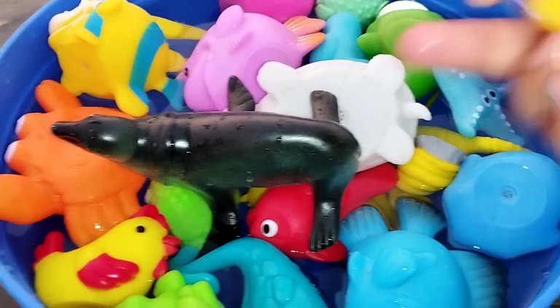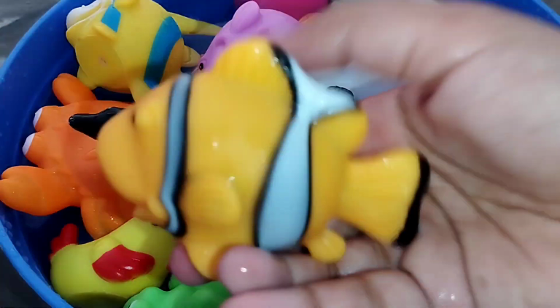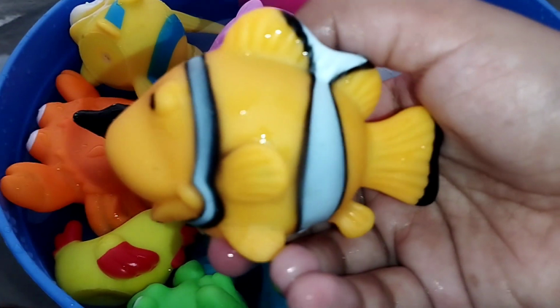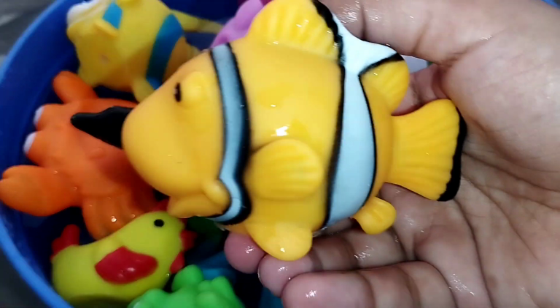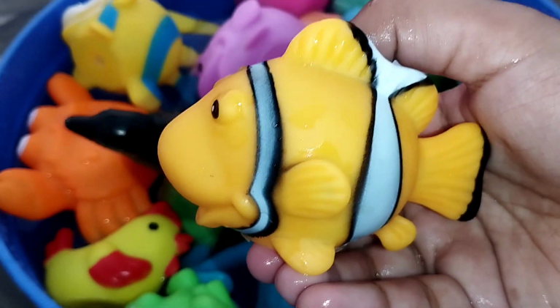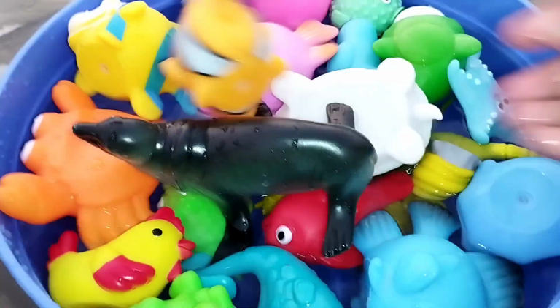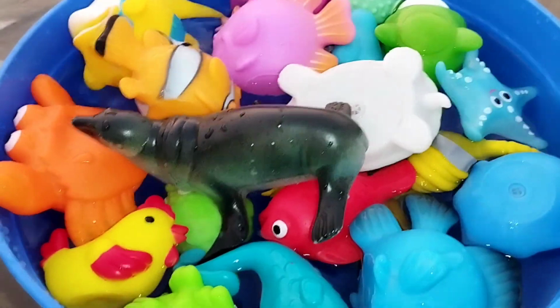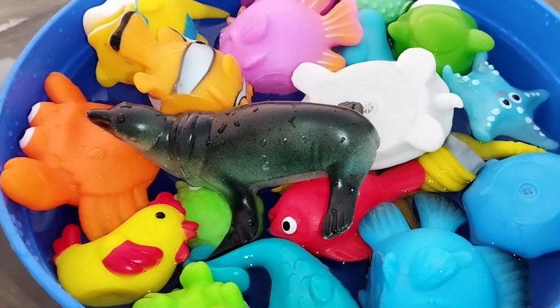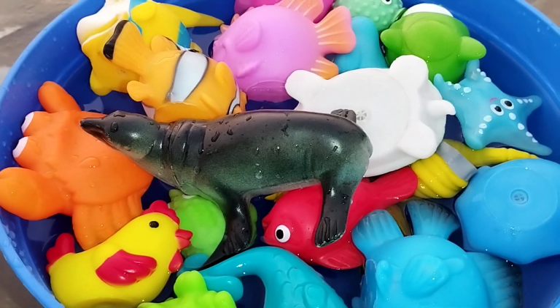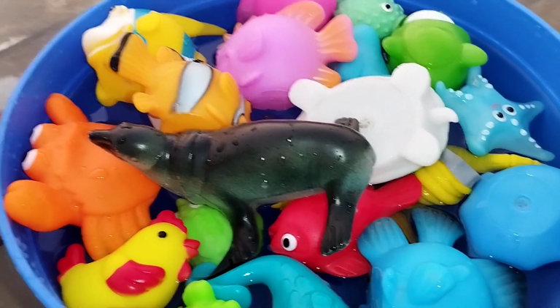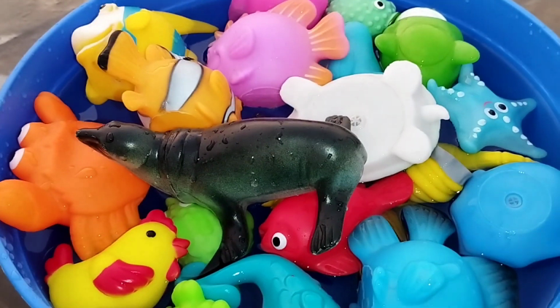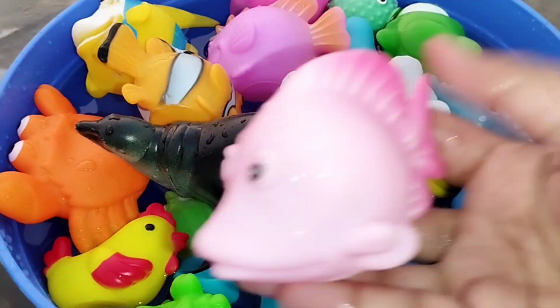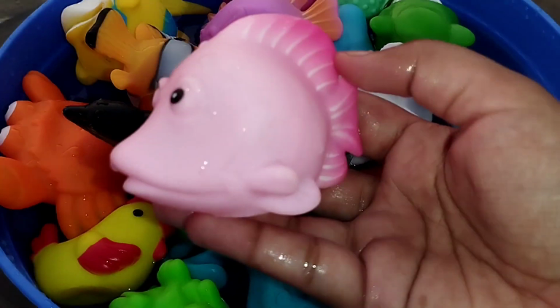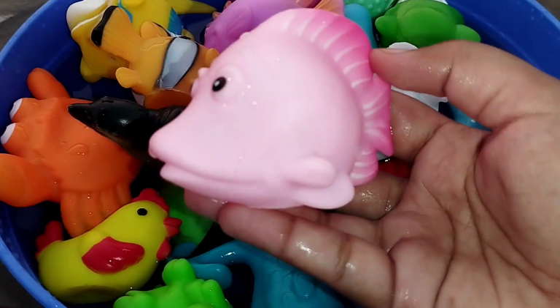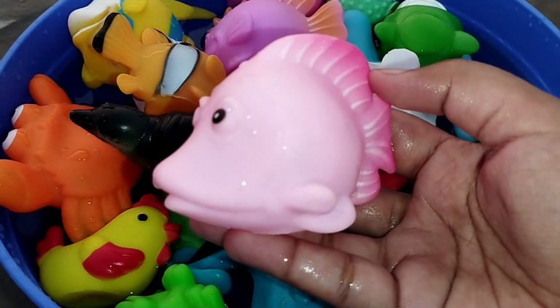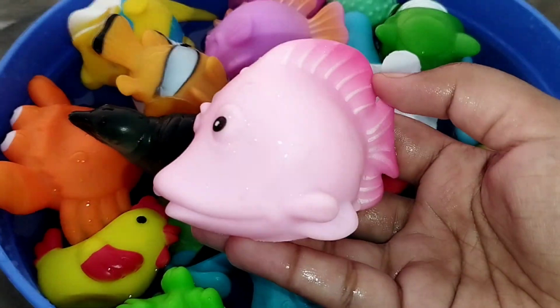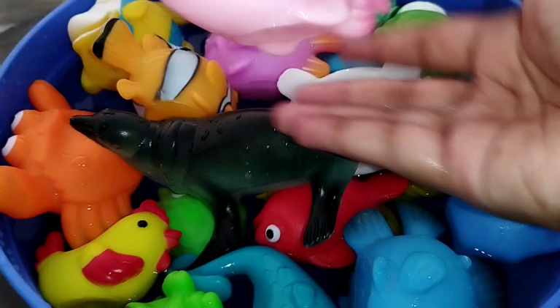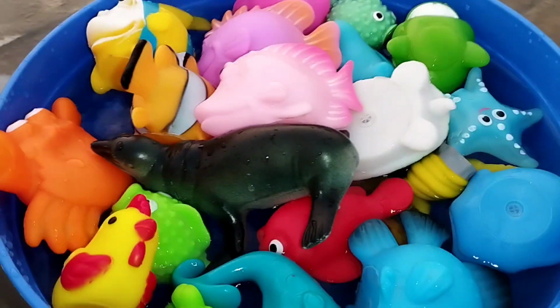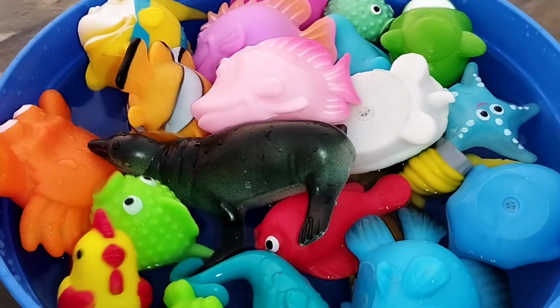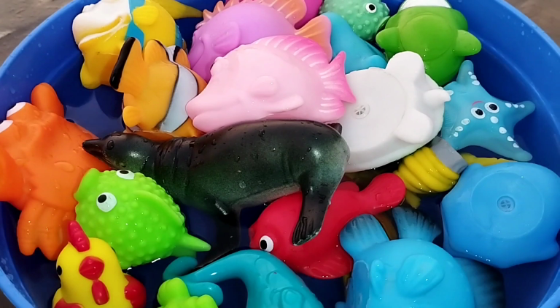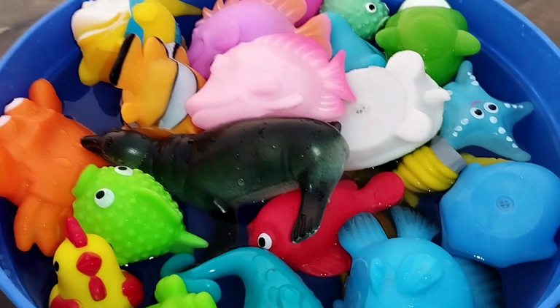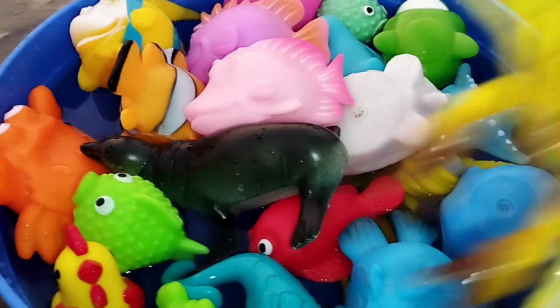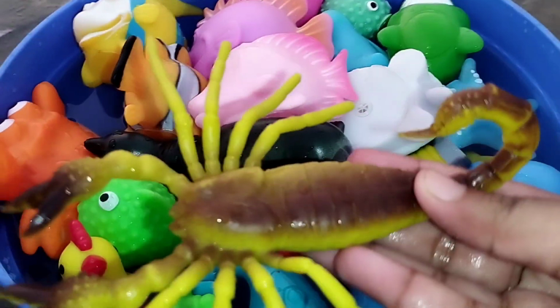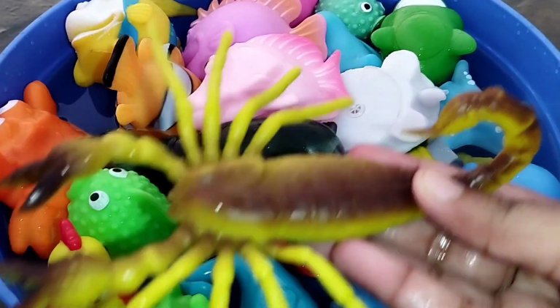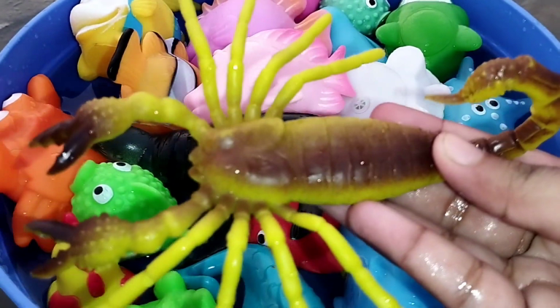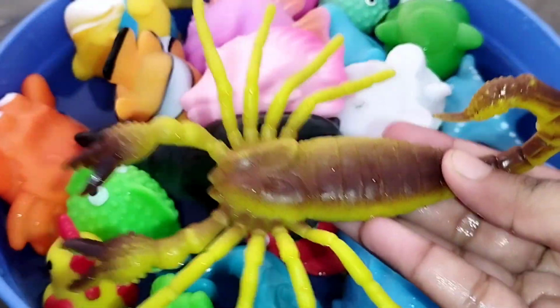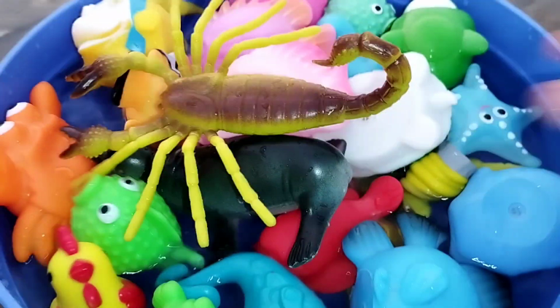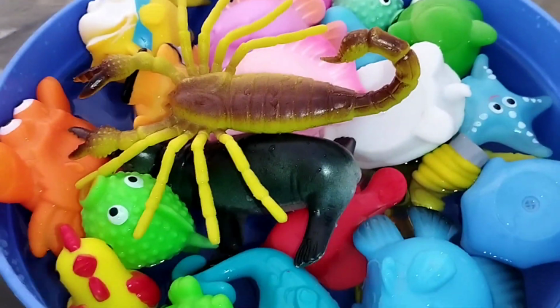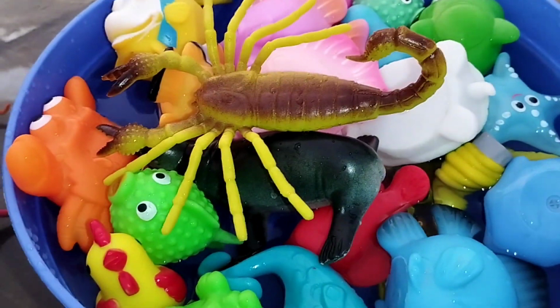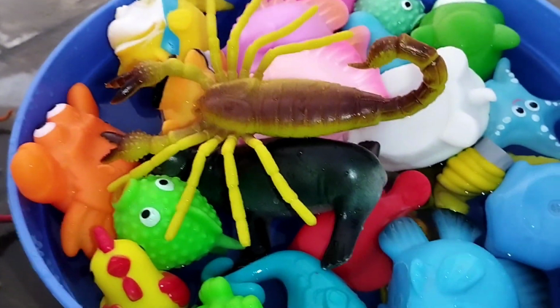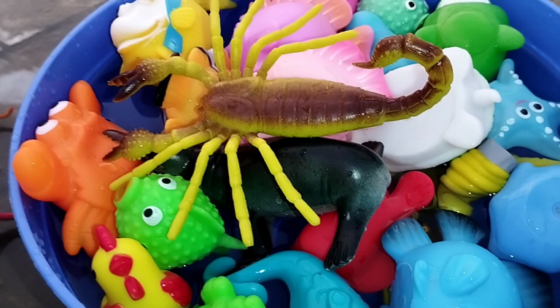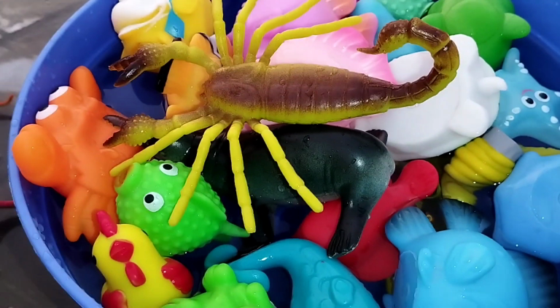The next one is a brown fish. This is a brown fish. A pink fish. The next one is a lobster. A lobster. The next one is a lobster.